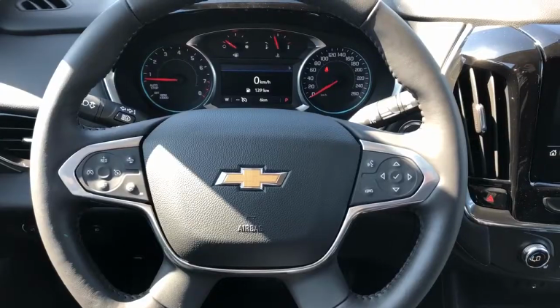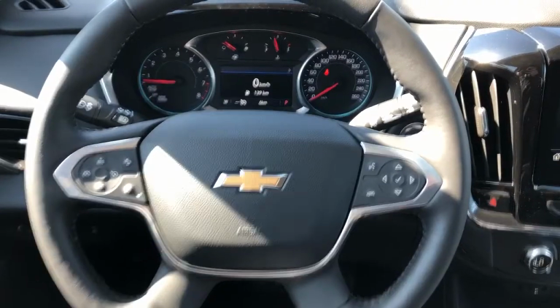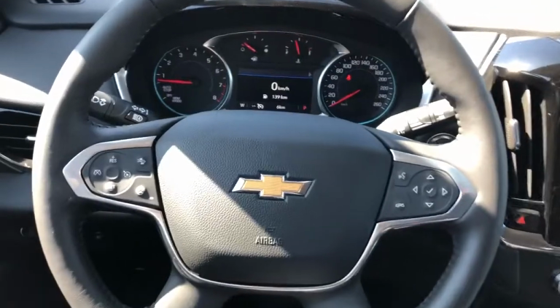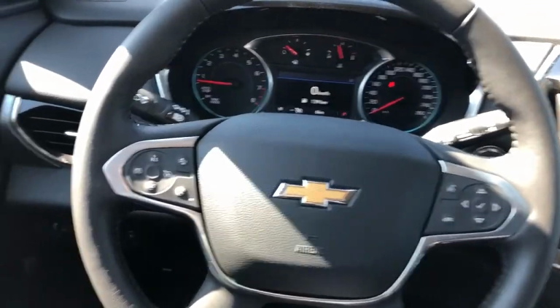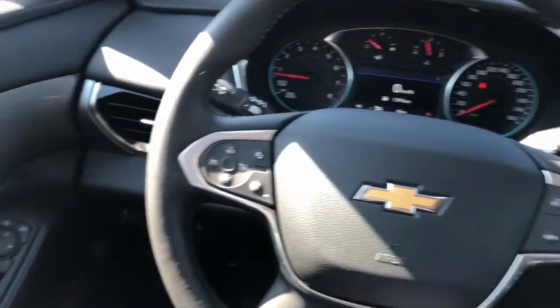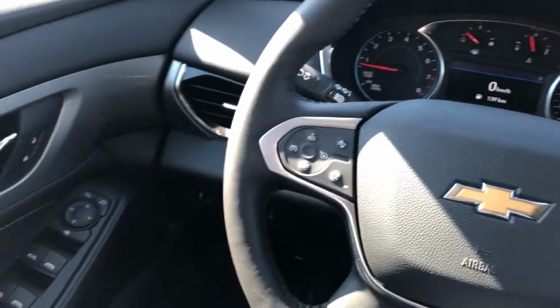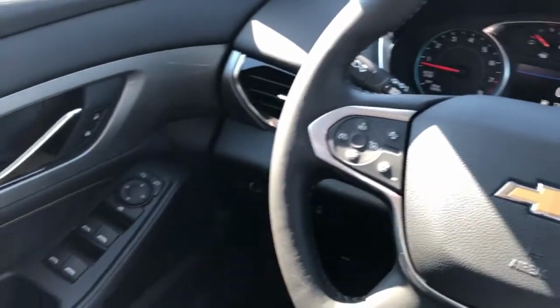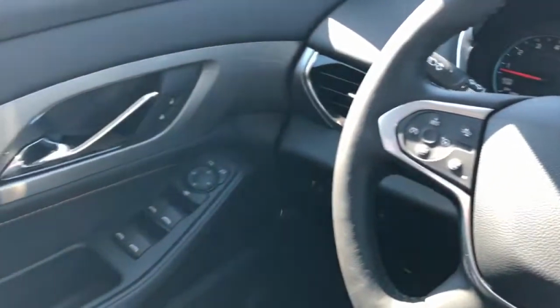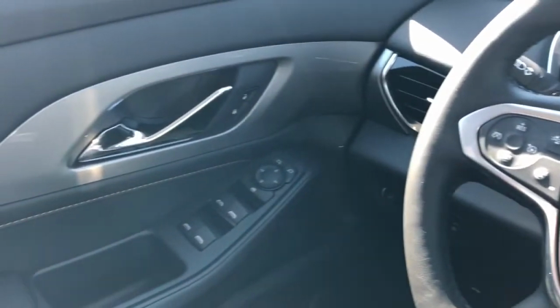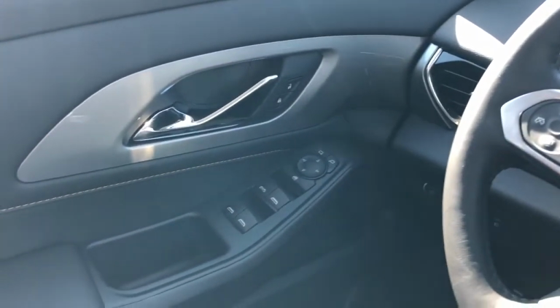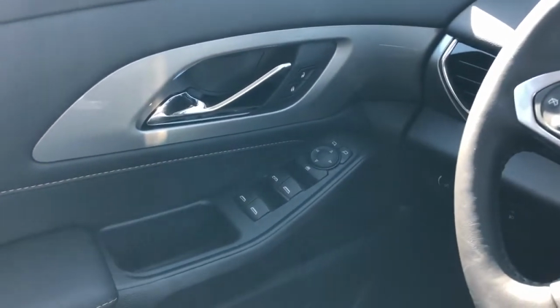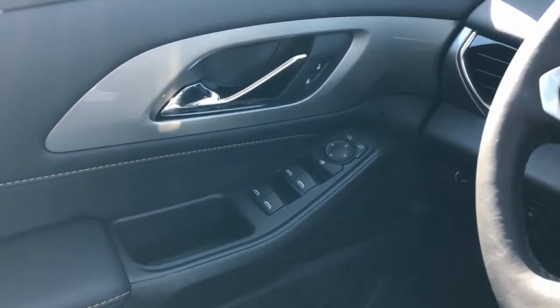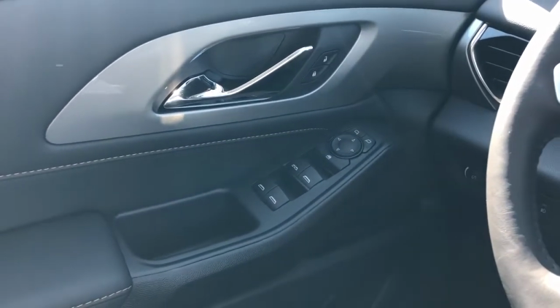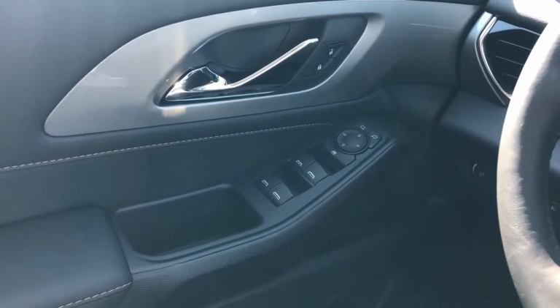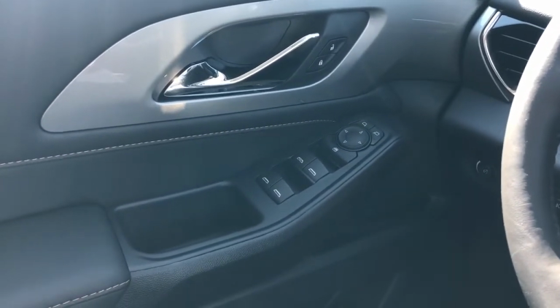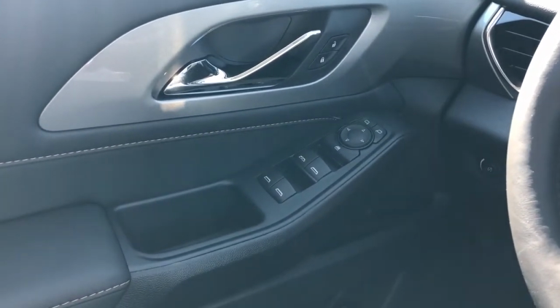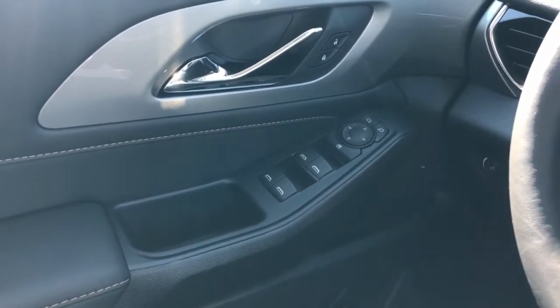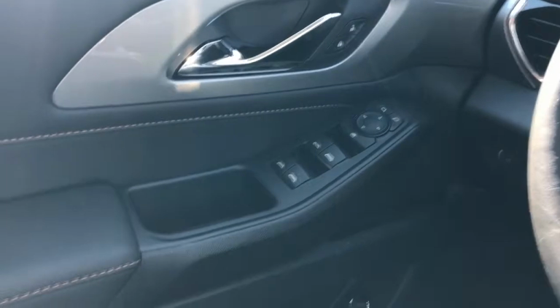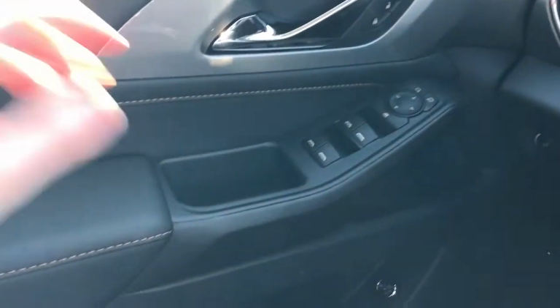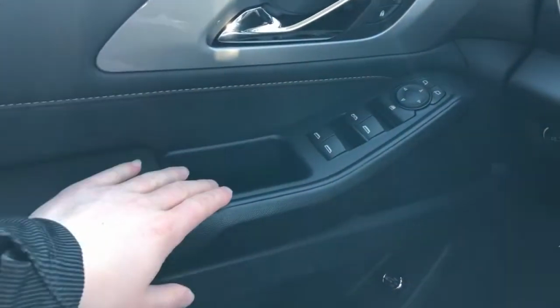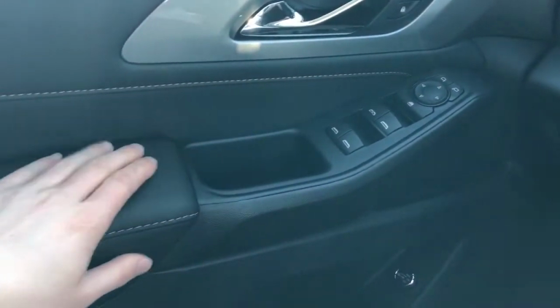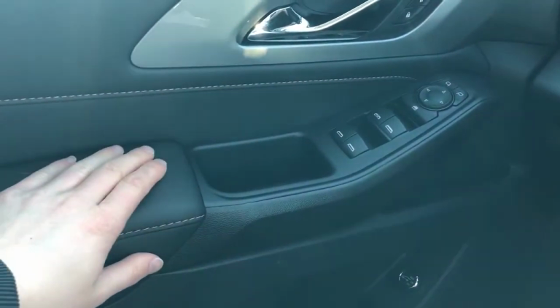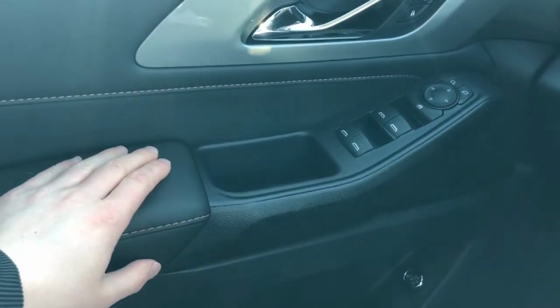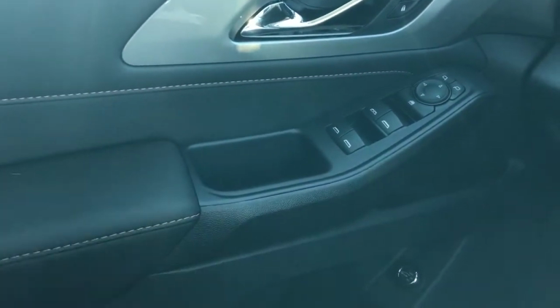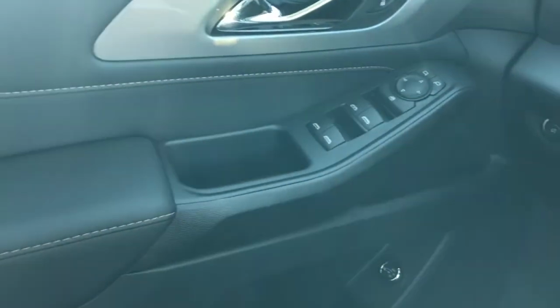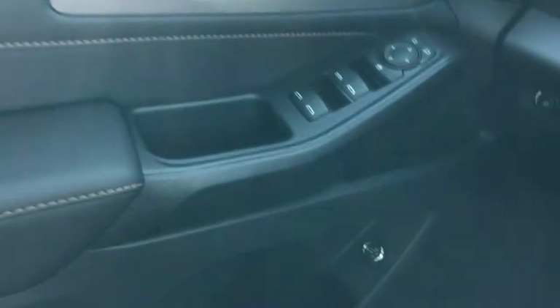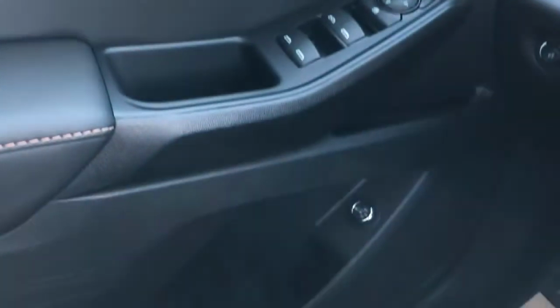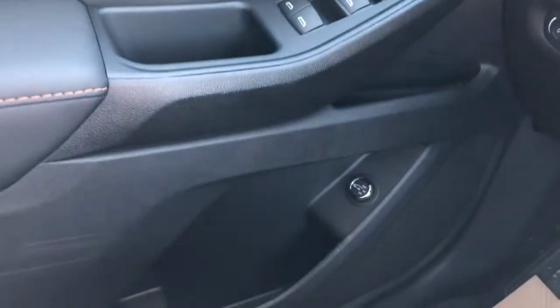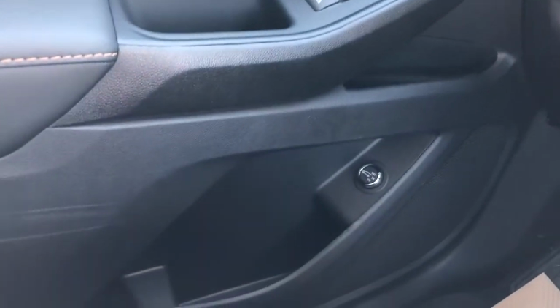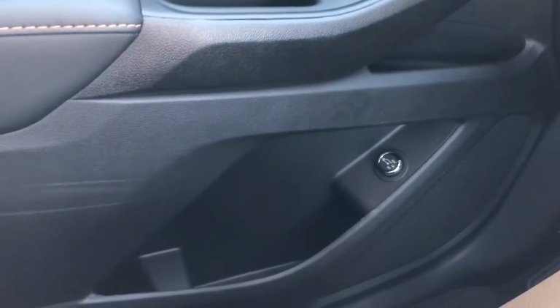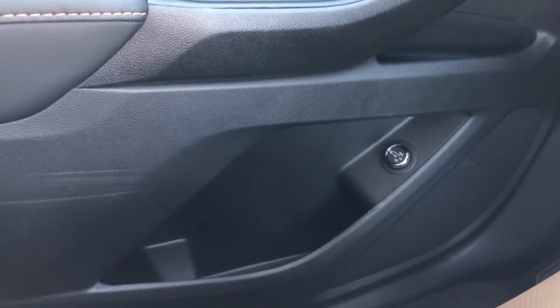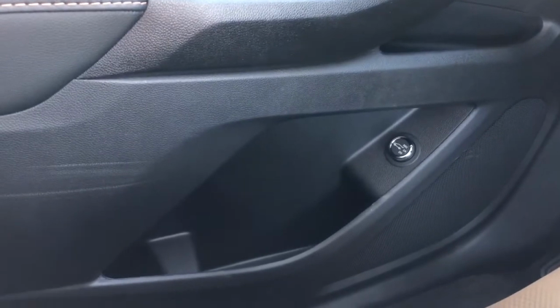Now on to the interior of the Traverse. On our door panel we can see we have our chrome door handle as well as window and mirror controls, our close handle and padded leather armrest. Below we have our speaker, lift gate controls and storage.